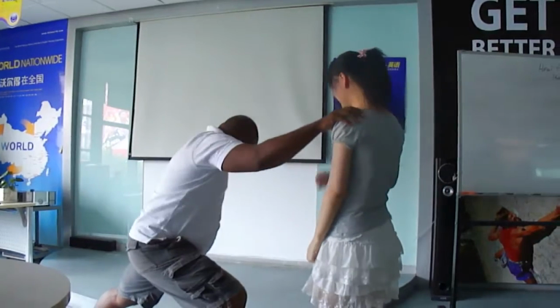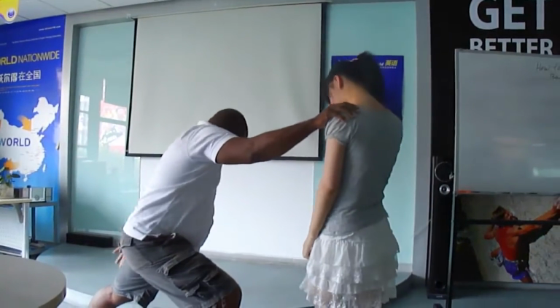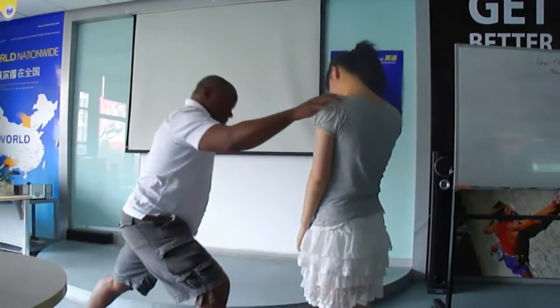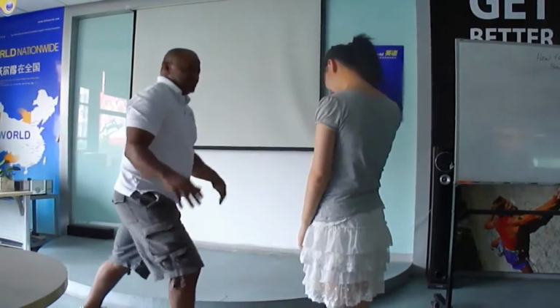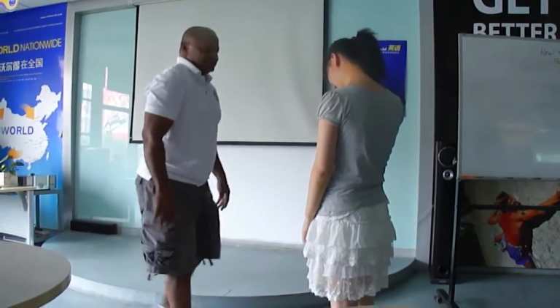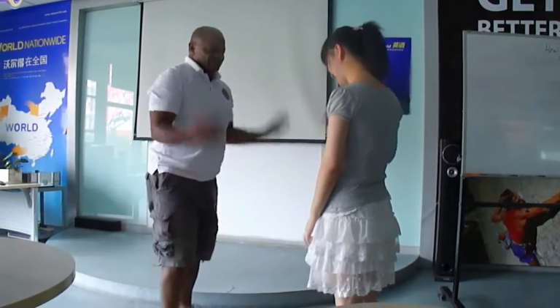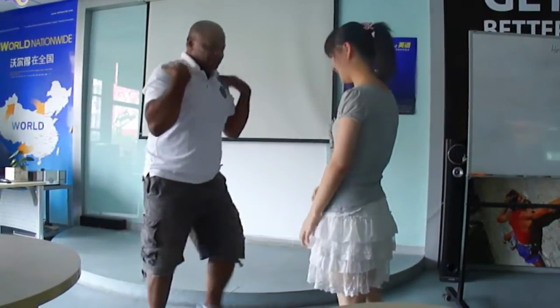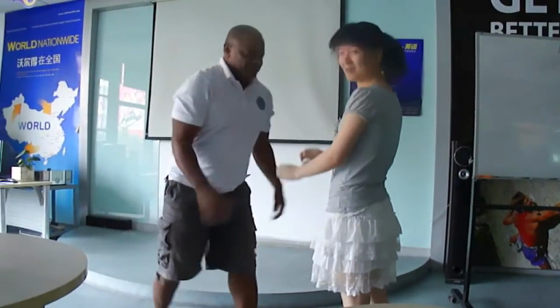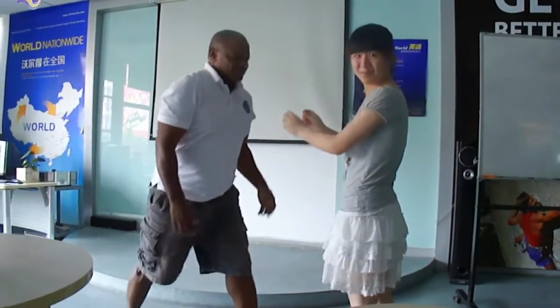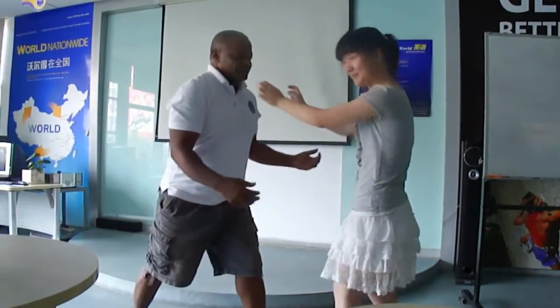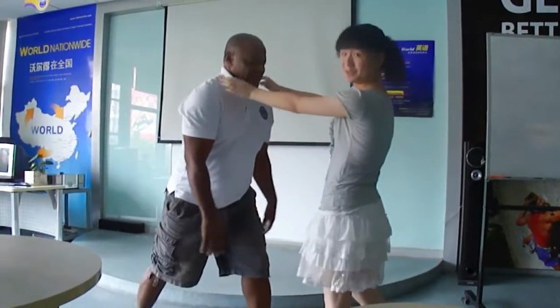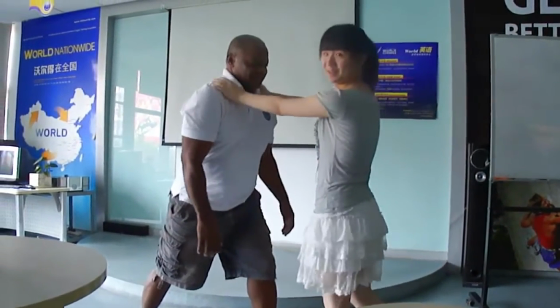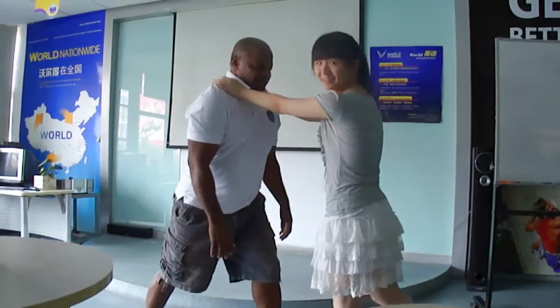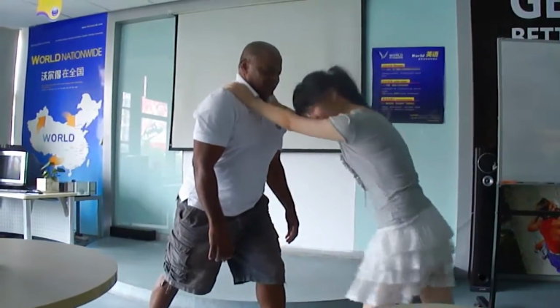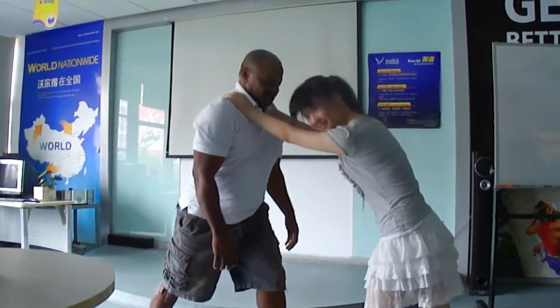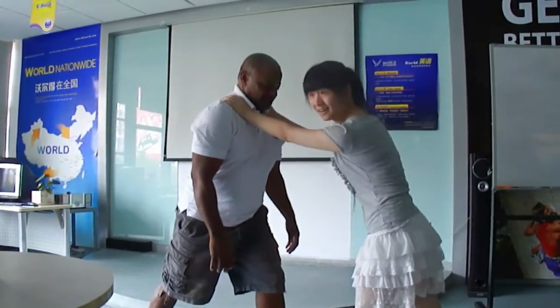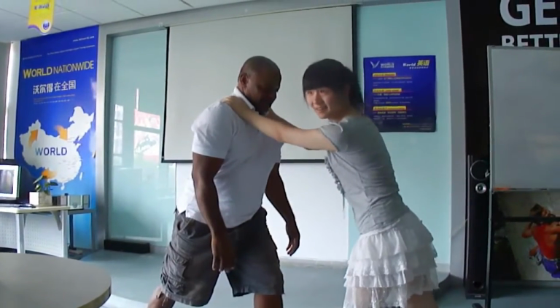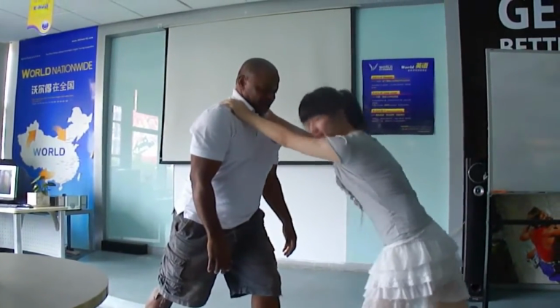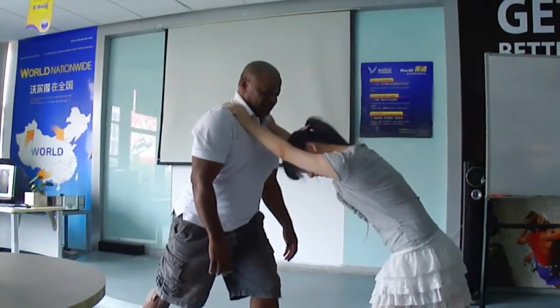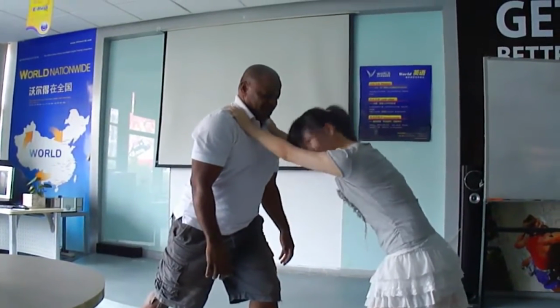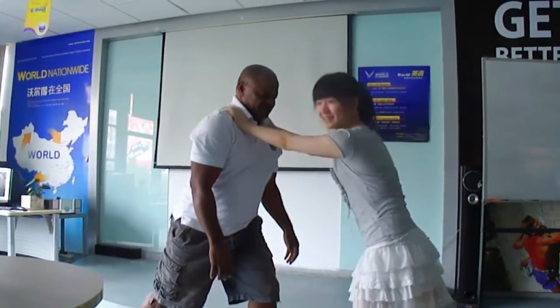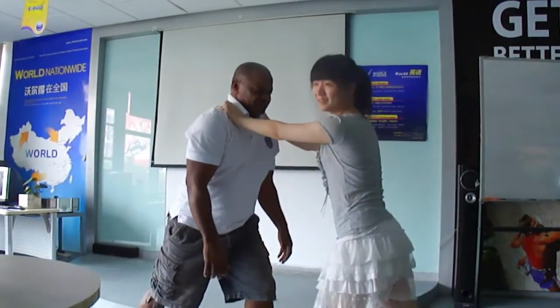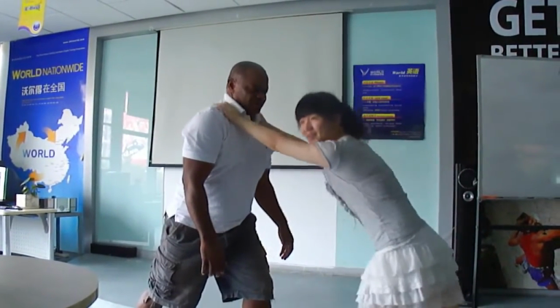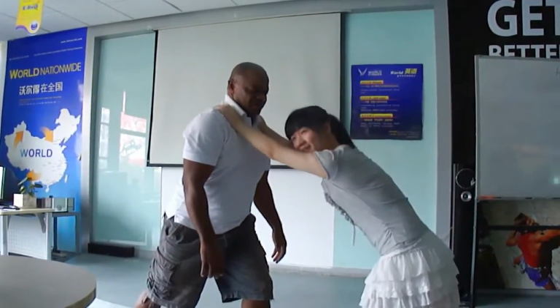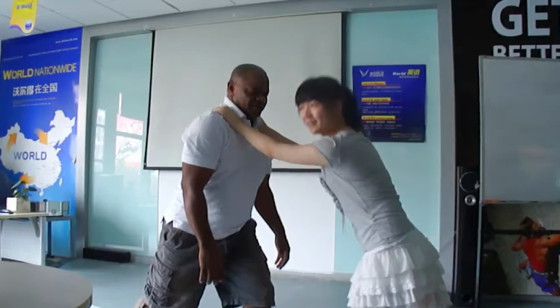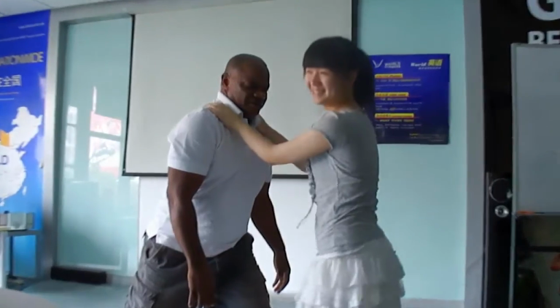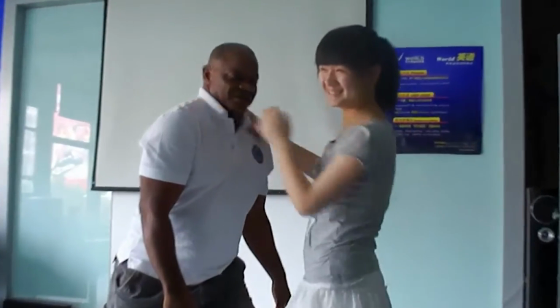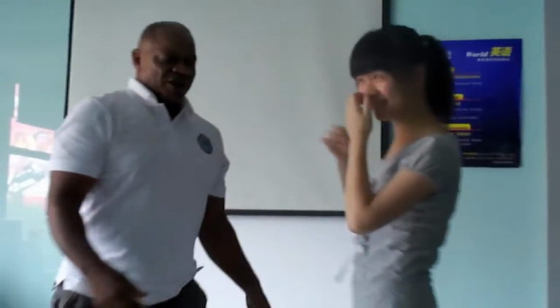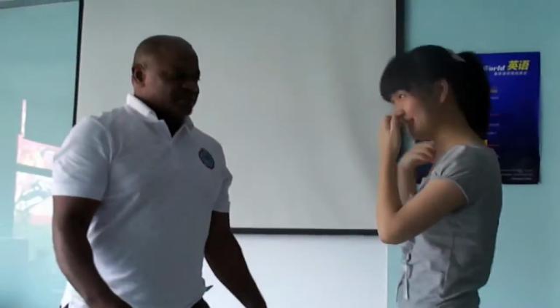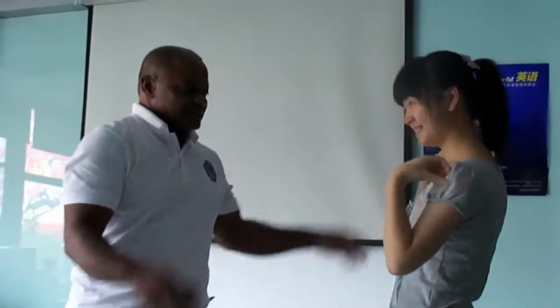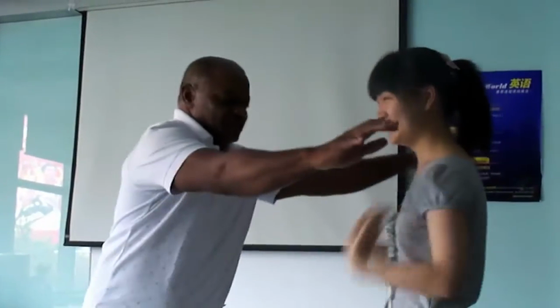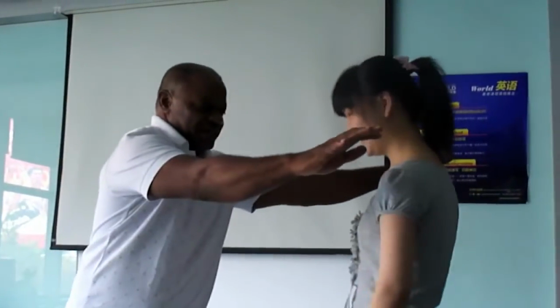Just lay it back here. Okay, try. Try. Alright? Stretch. Stretch. Stretch it like this.